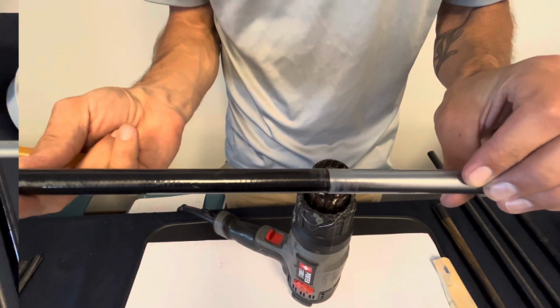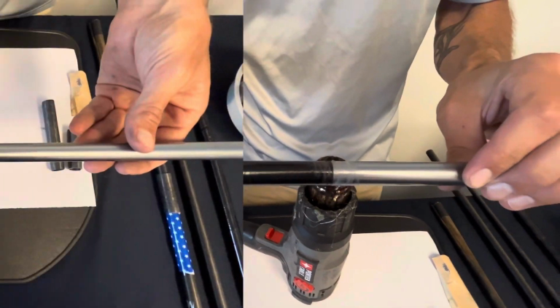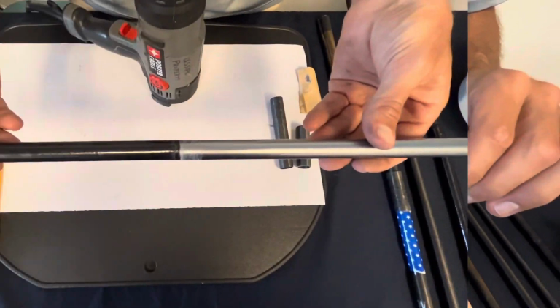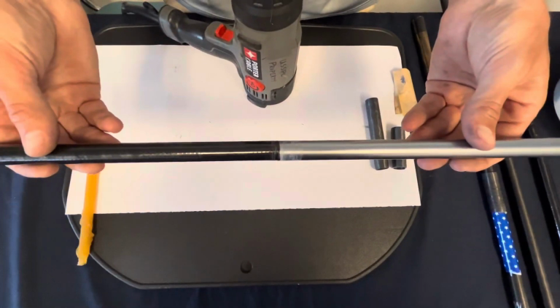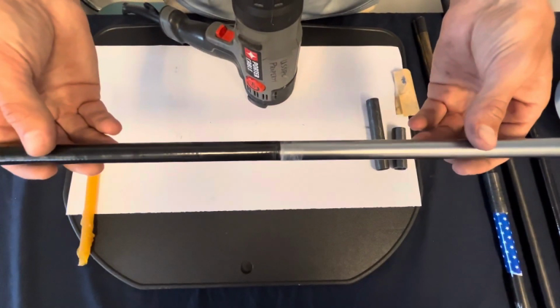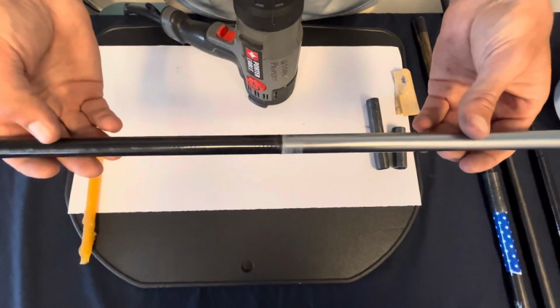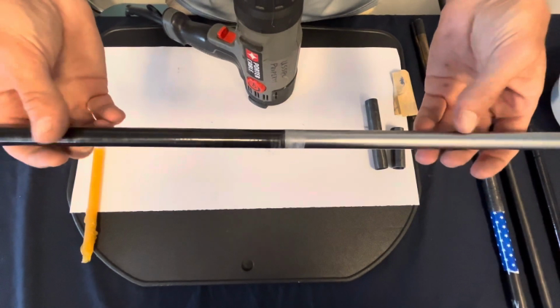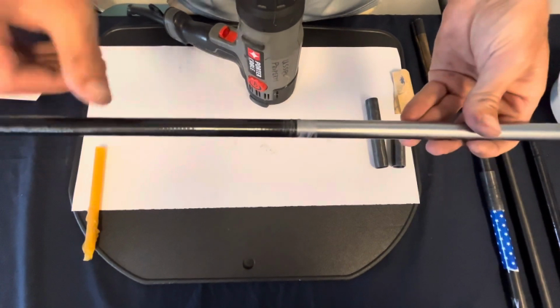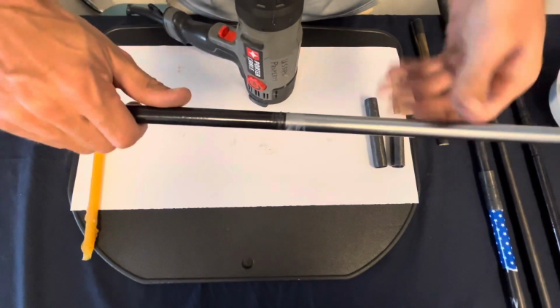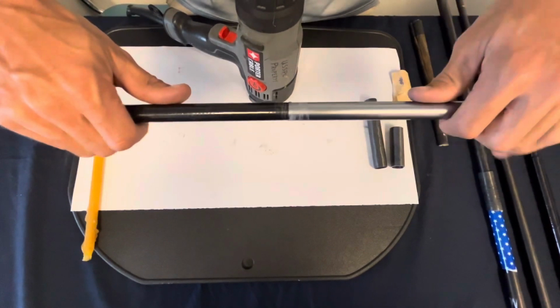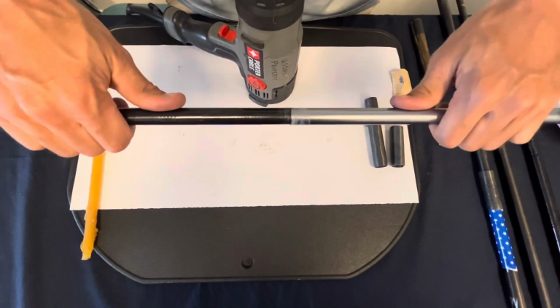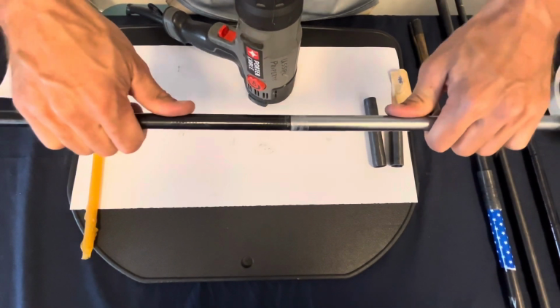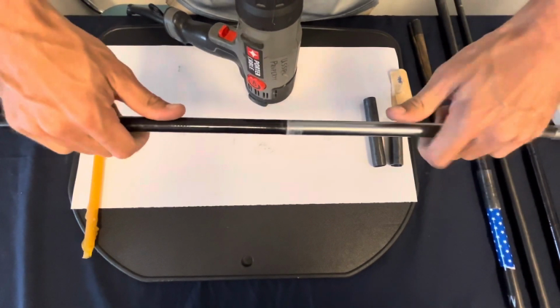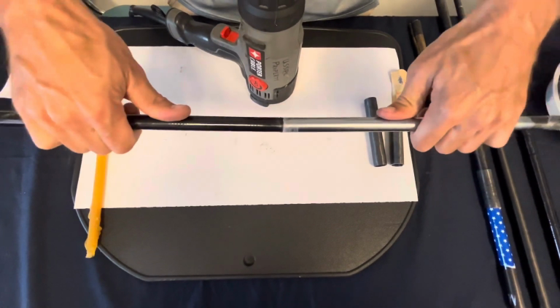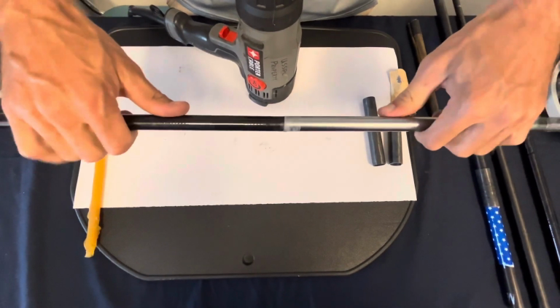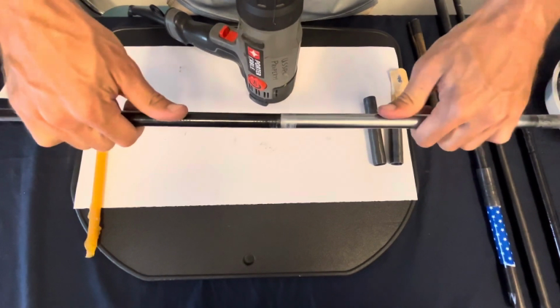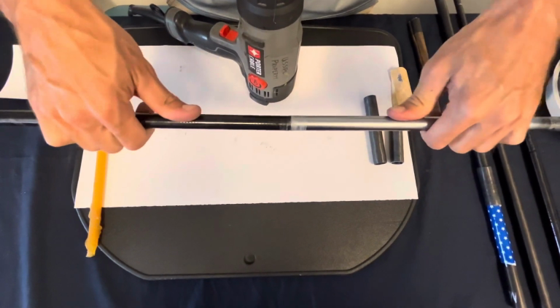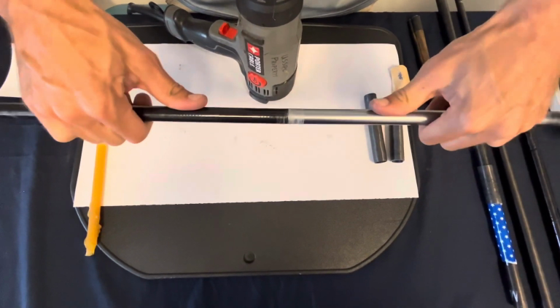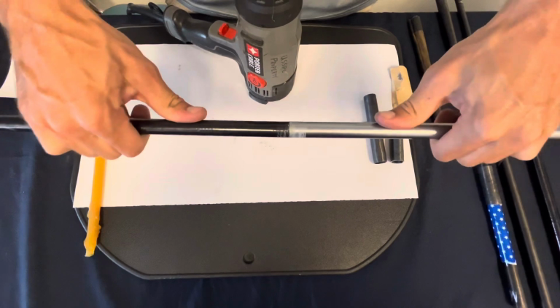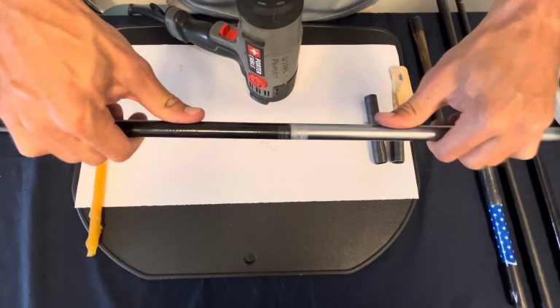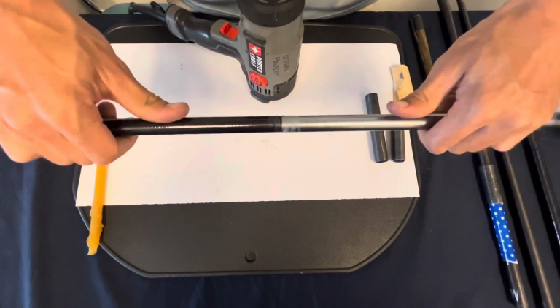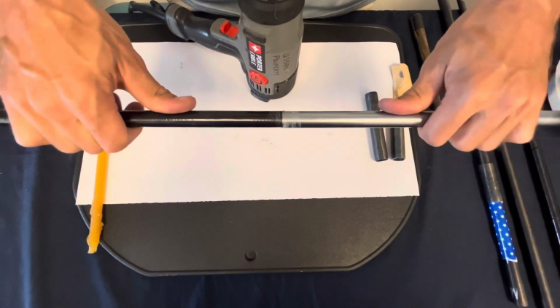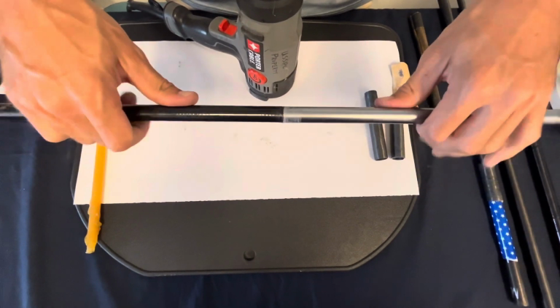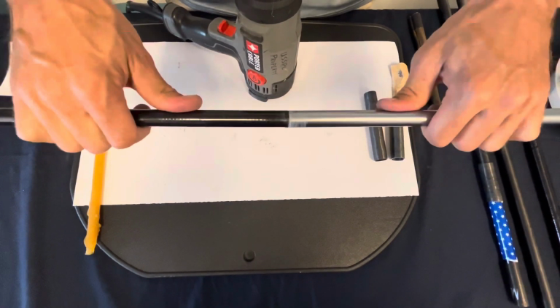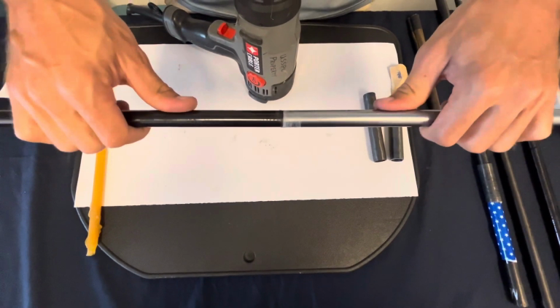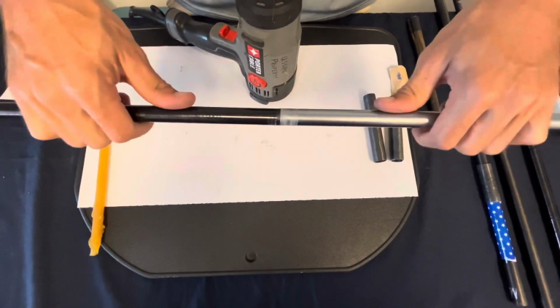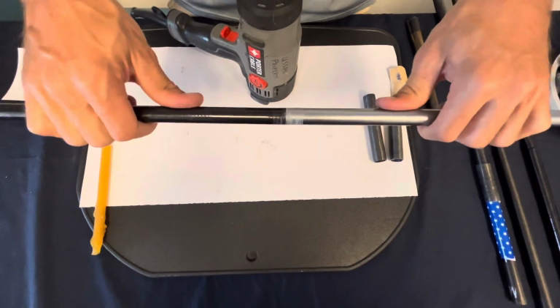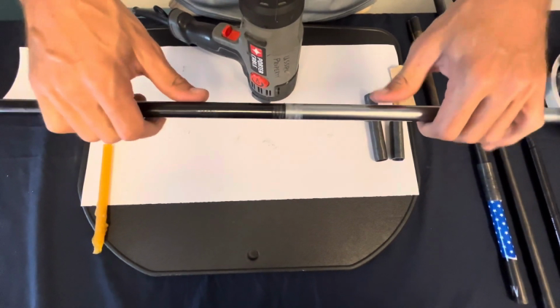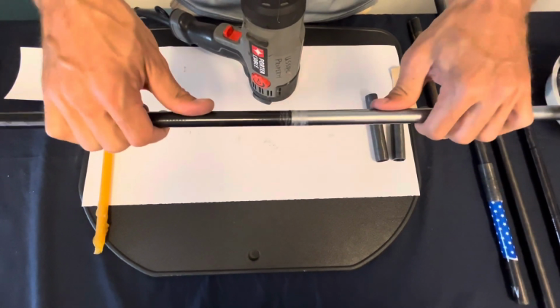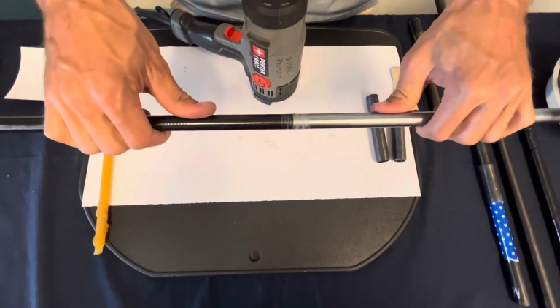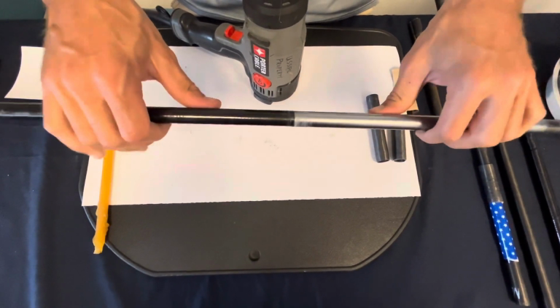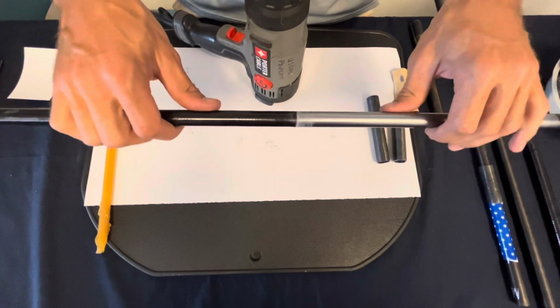Now that both sides are cooled, I can test the pole to see how strong it is. It is quite strong. I would say this is a solid, successful transfer.